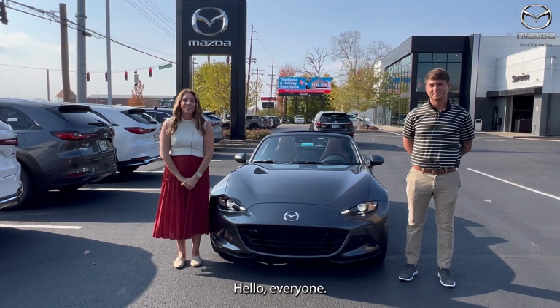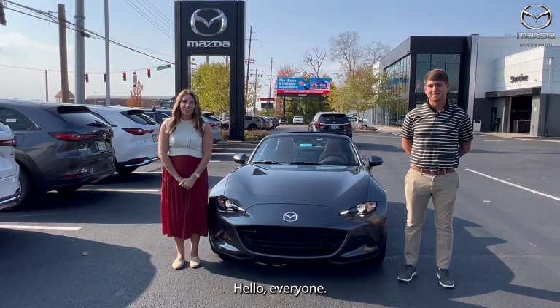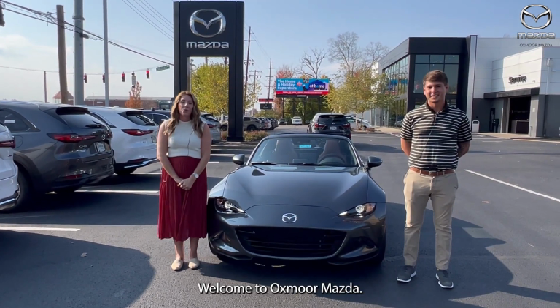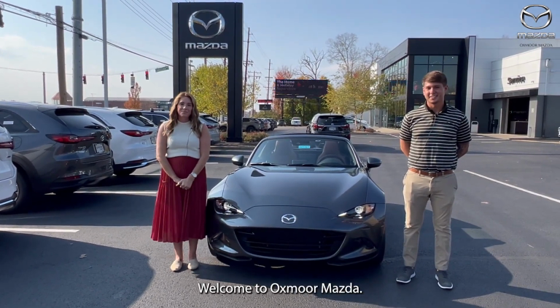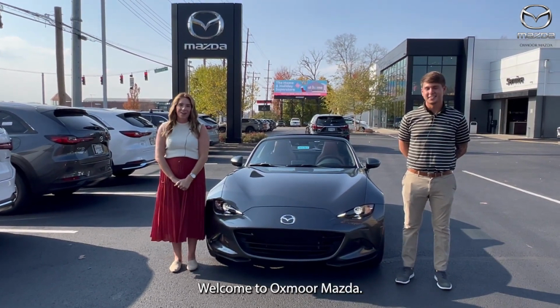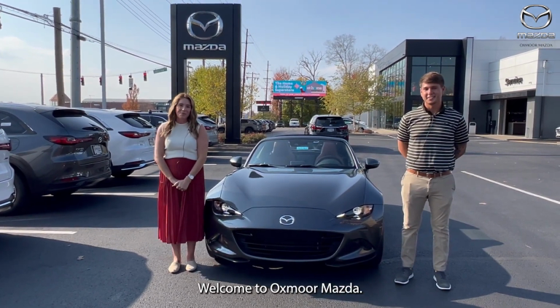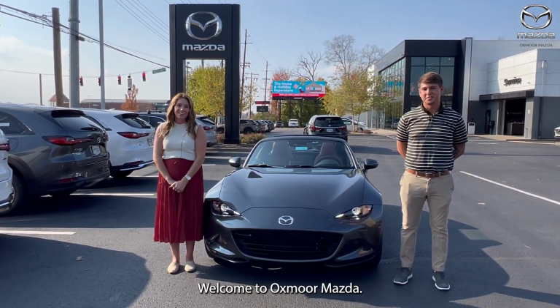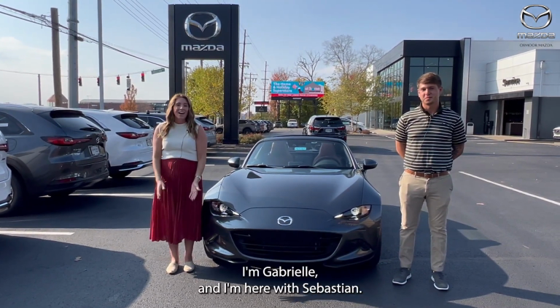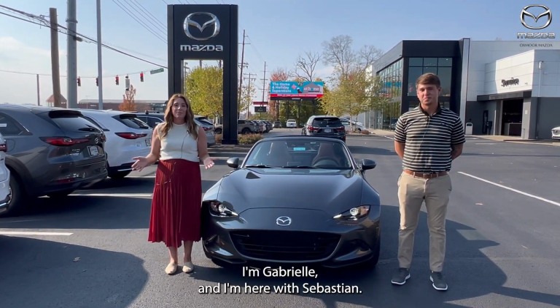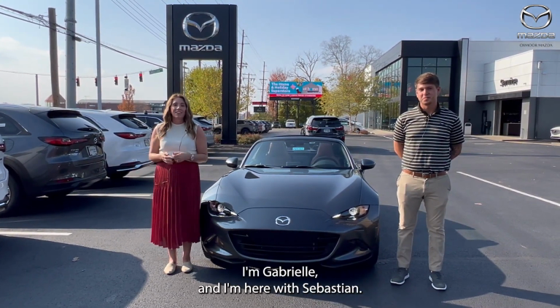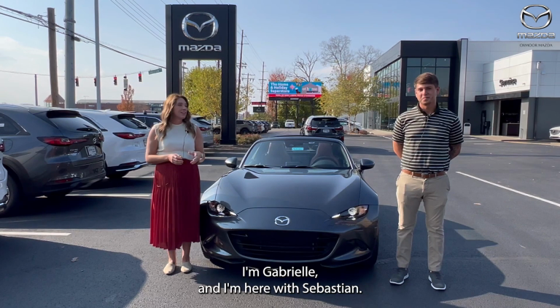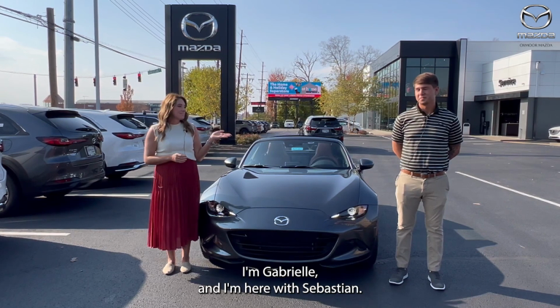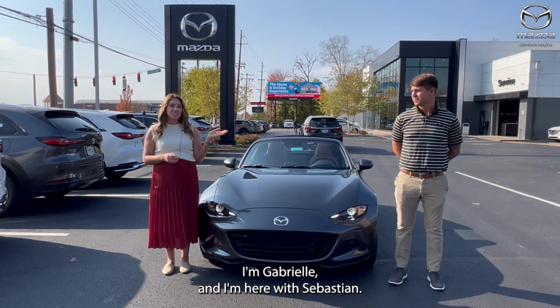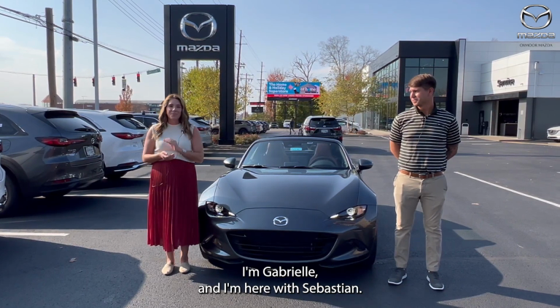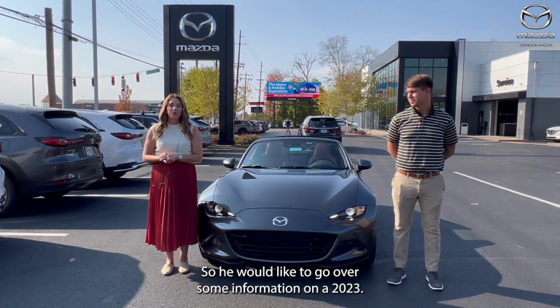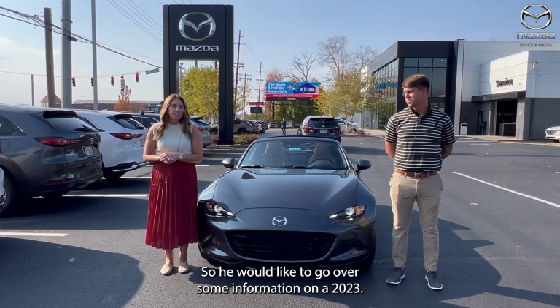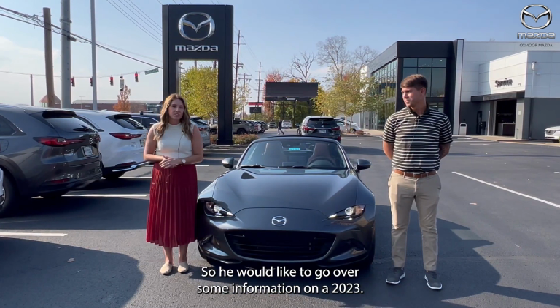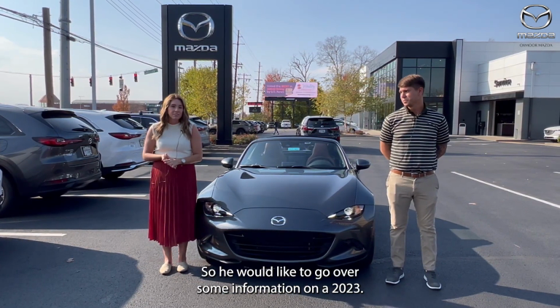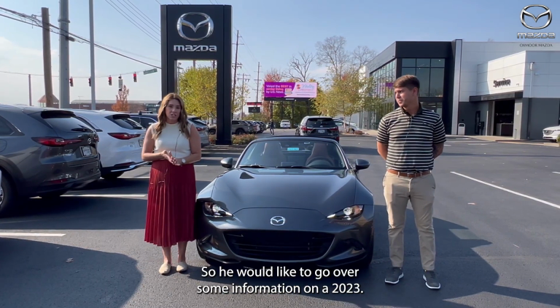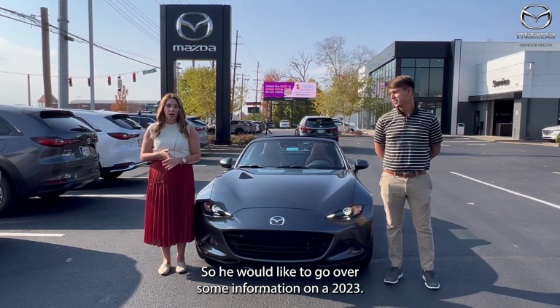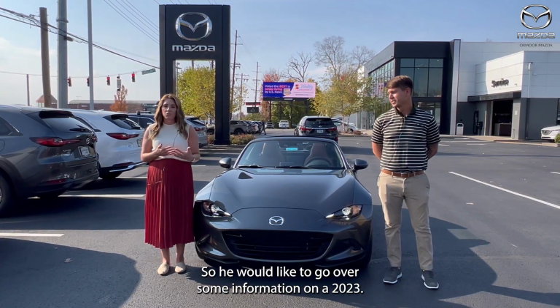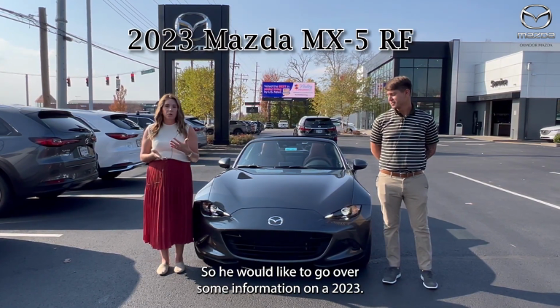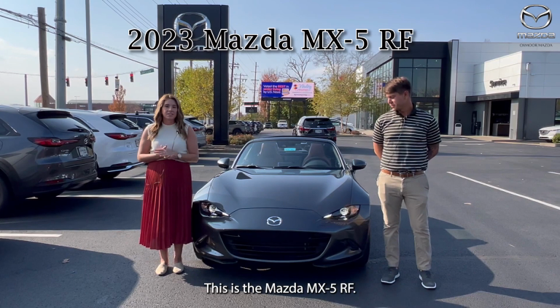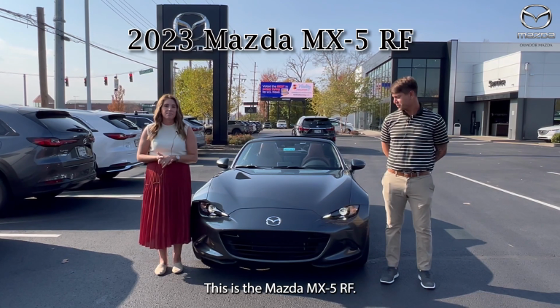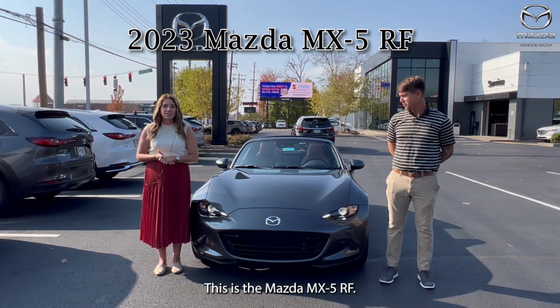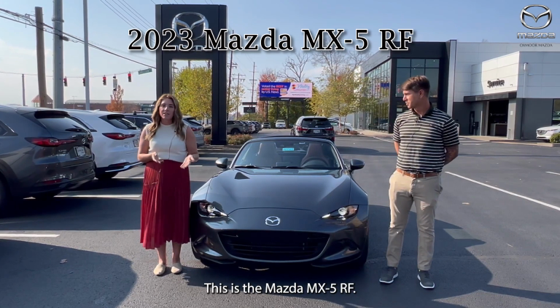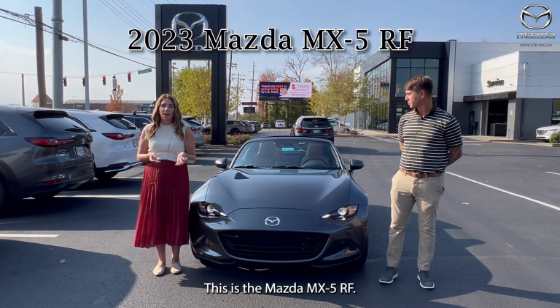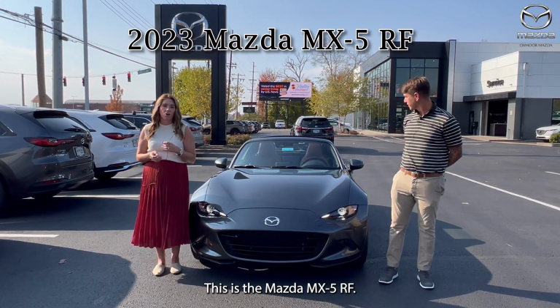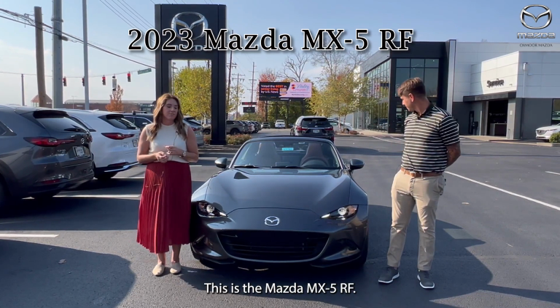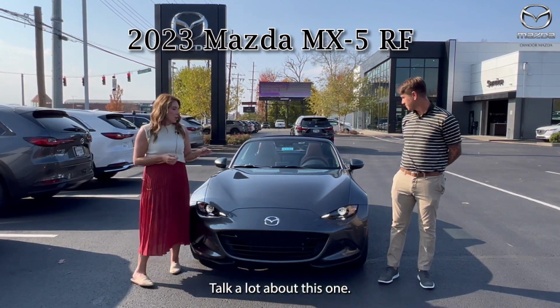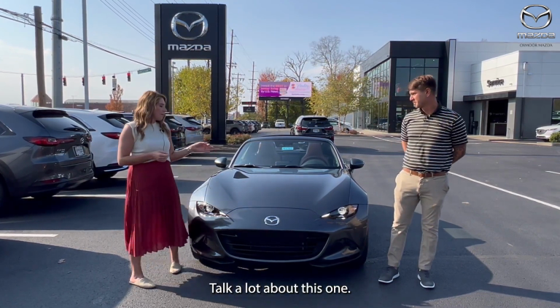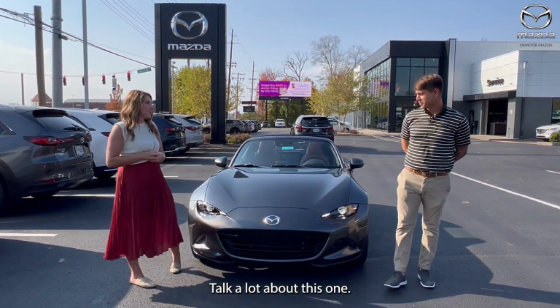Hello everyone, welcome to Oxmoor Mazda. I'm Gabrielle and I'm here with Sebastian. He would like to go over some information on a 2023 Mazda MX5 RF. Talk a little about this one.